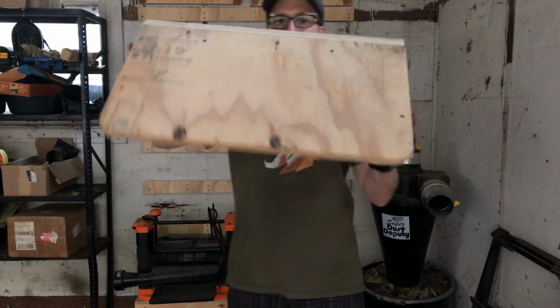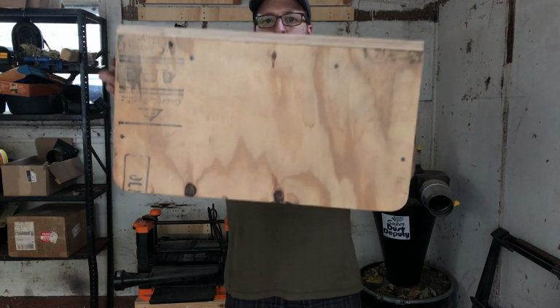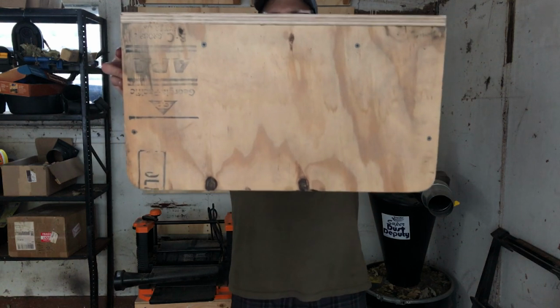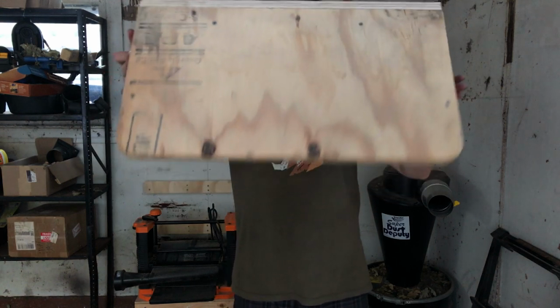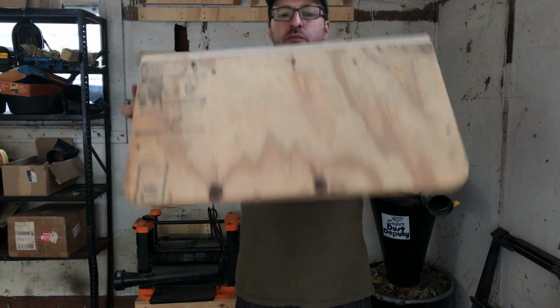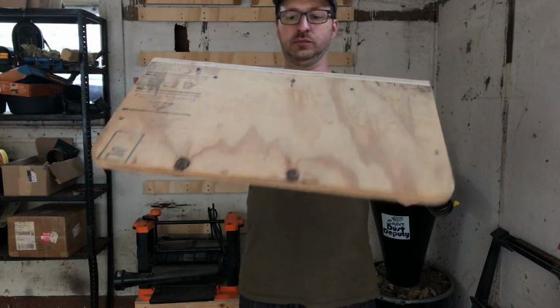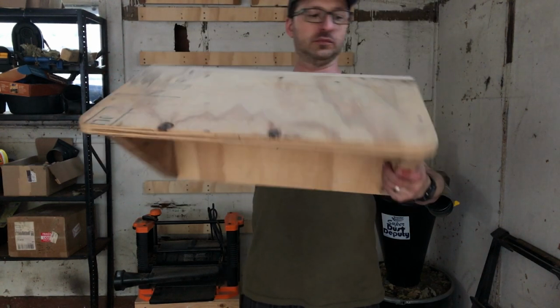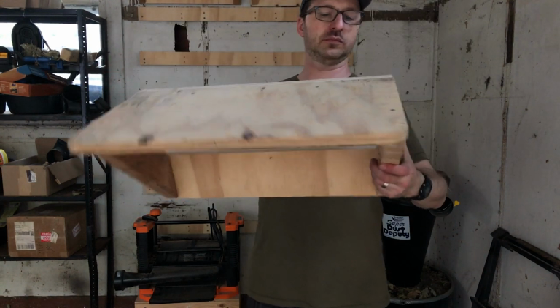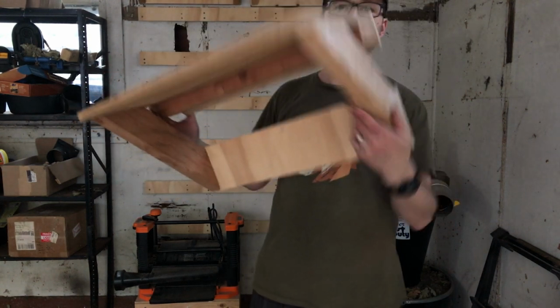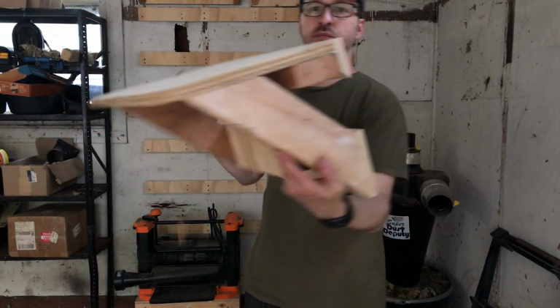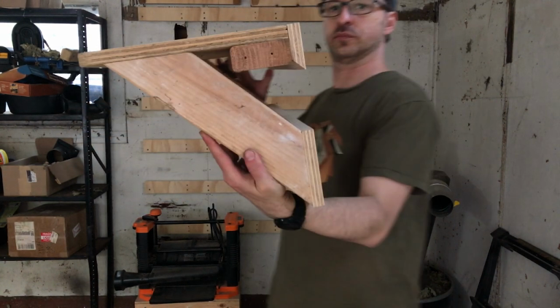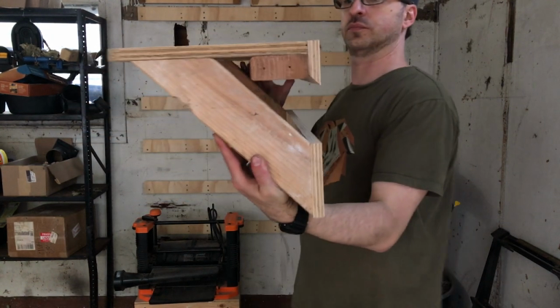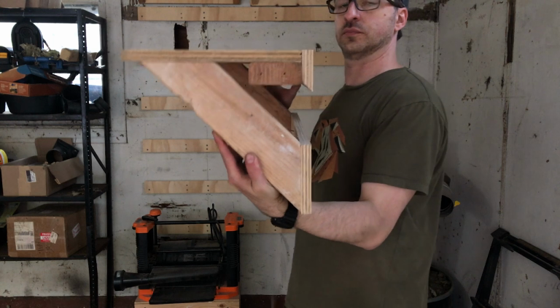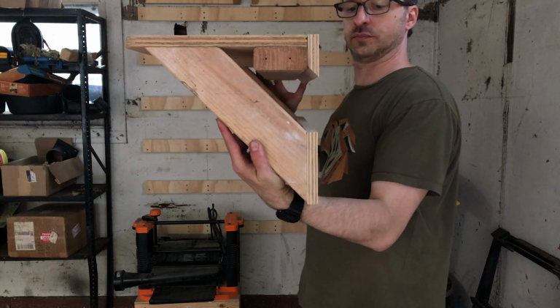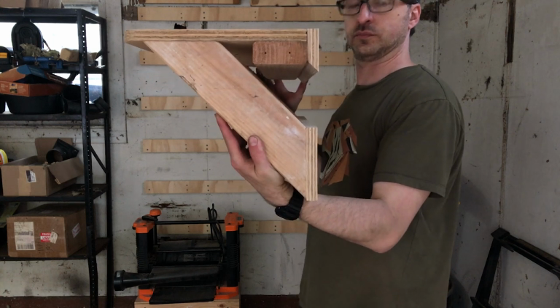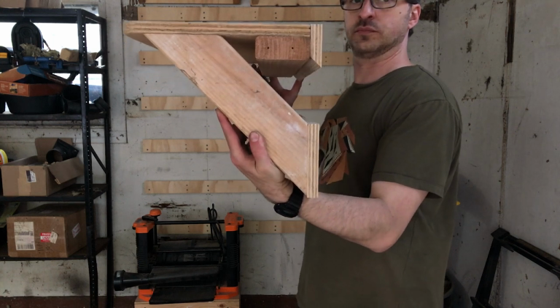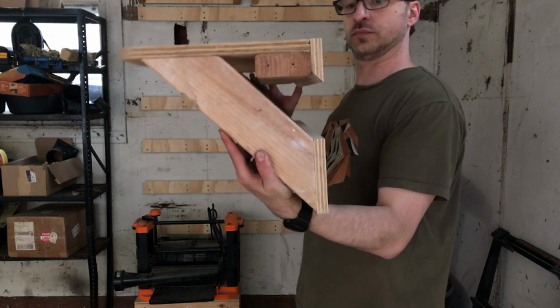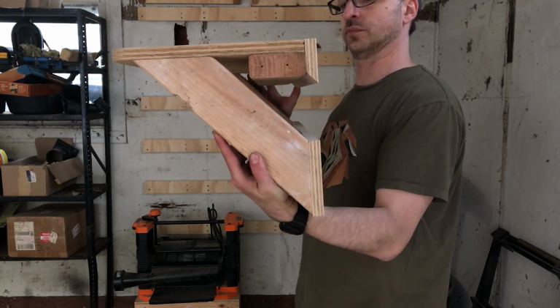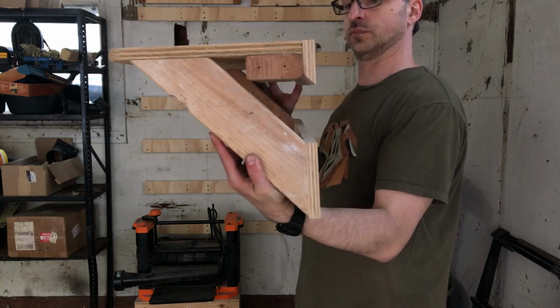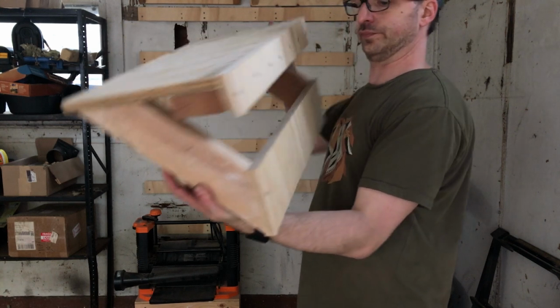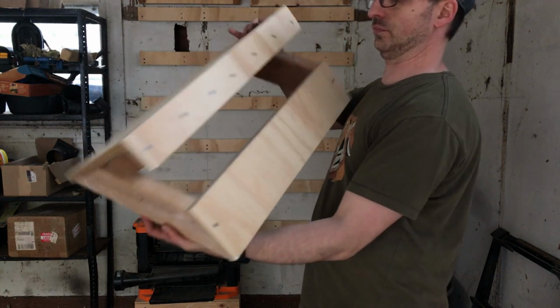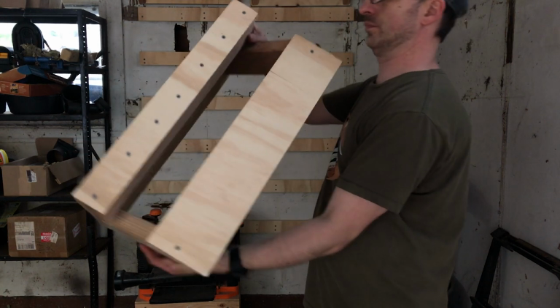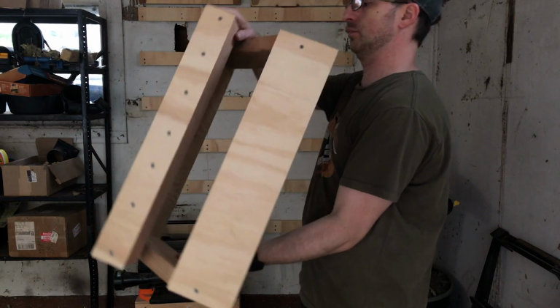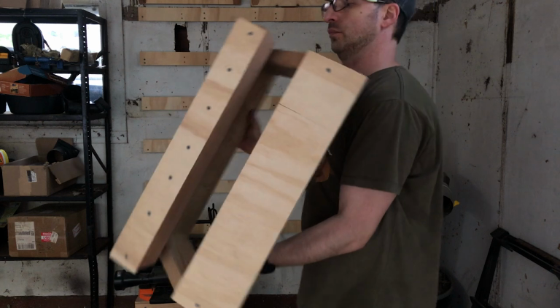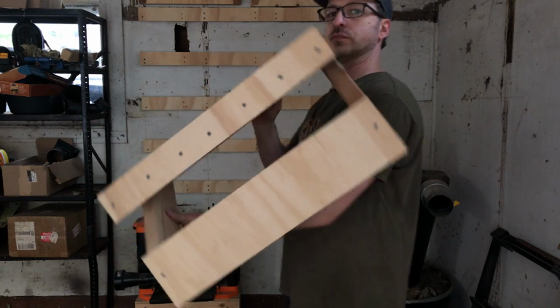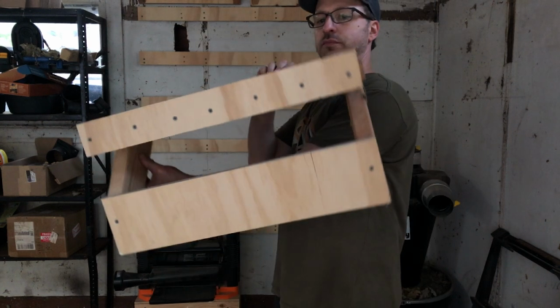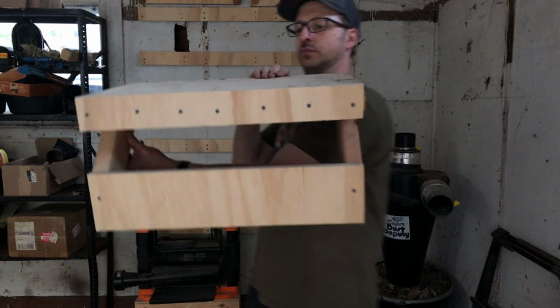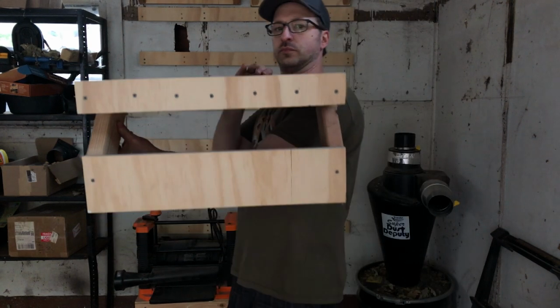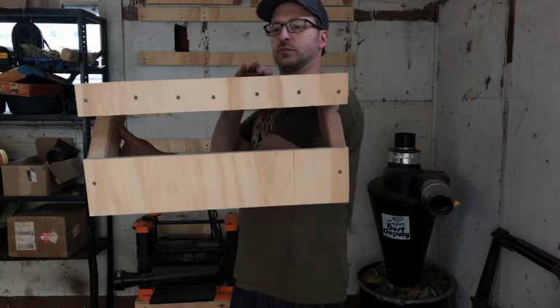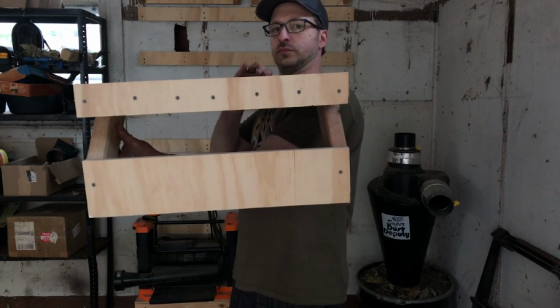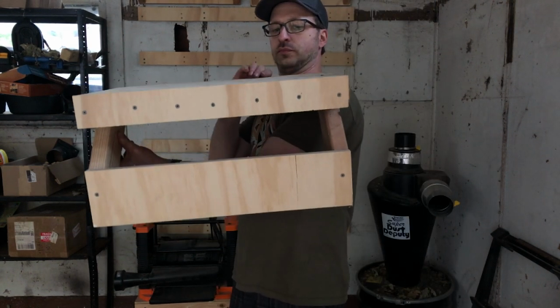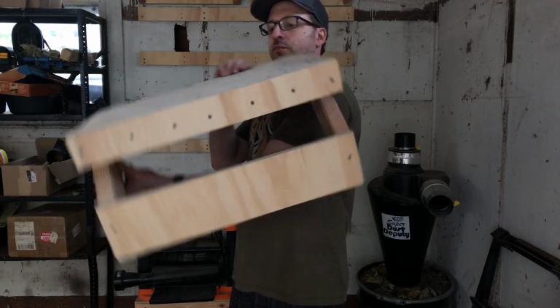Here's a close-up of one of the shelves. It's a piece of three-quarter inch ply, and I mount the cleat on the back to a 2x4 which is also screwed into the bottom of the ply.